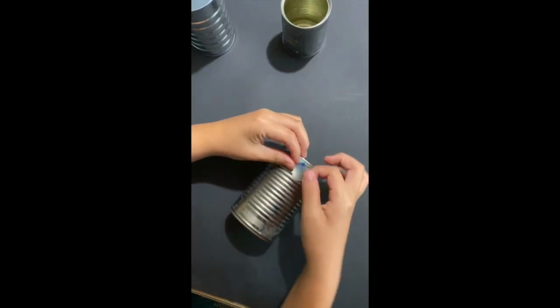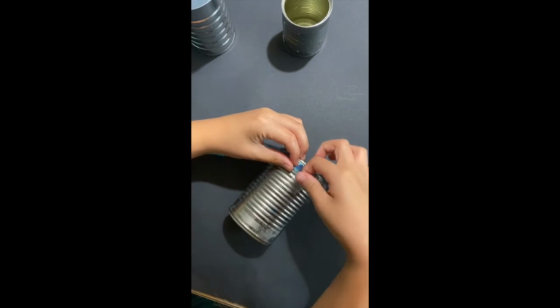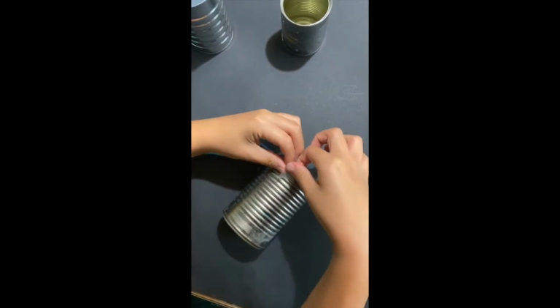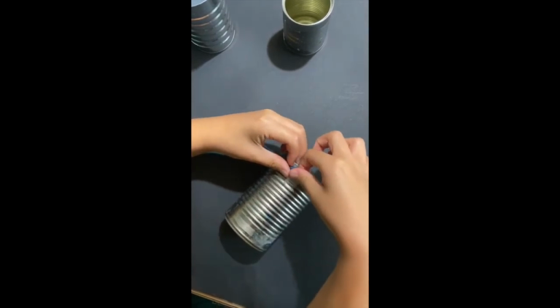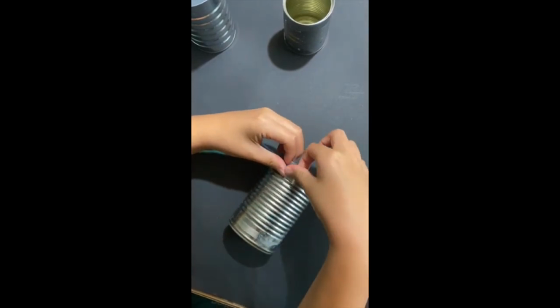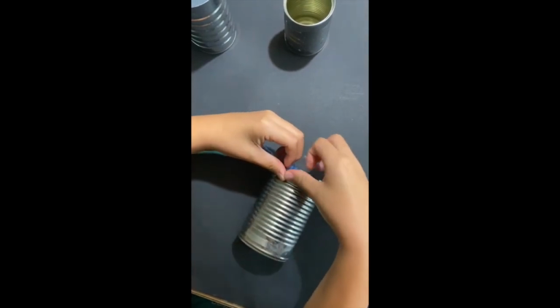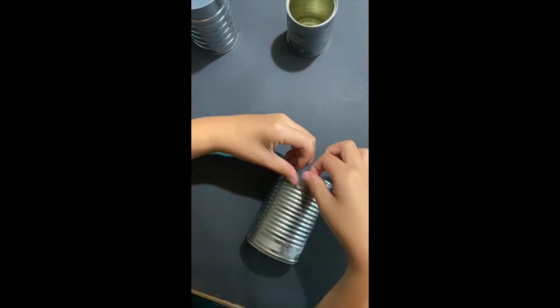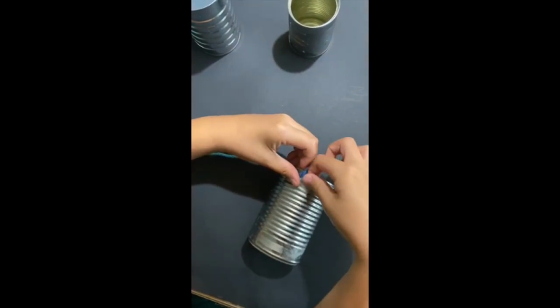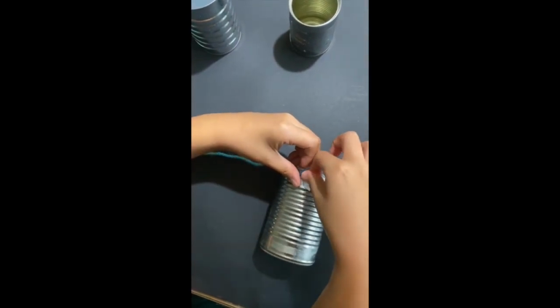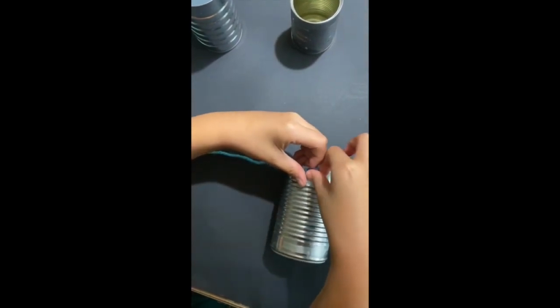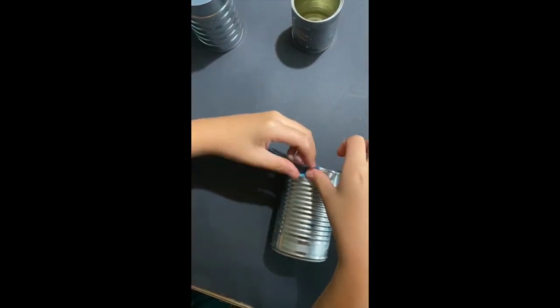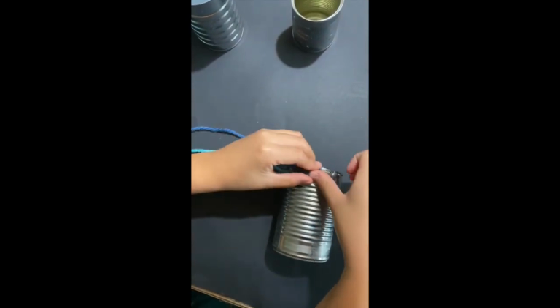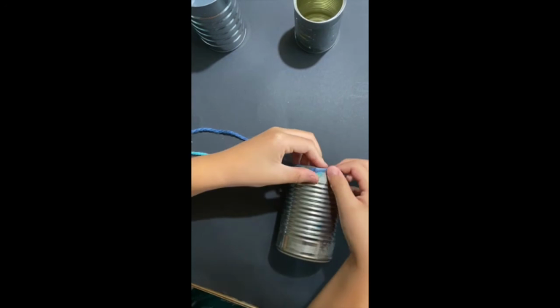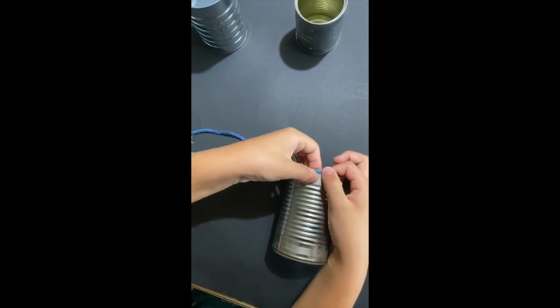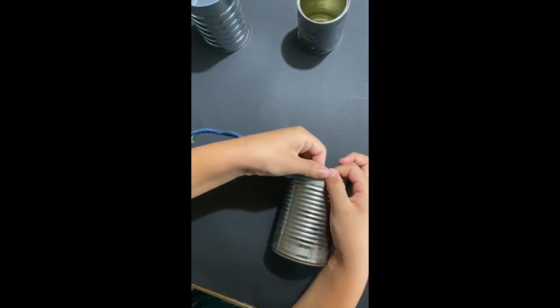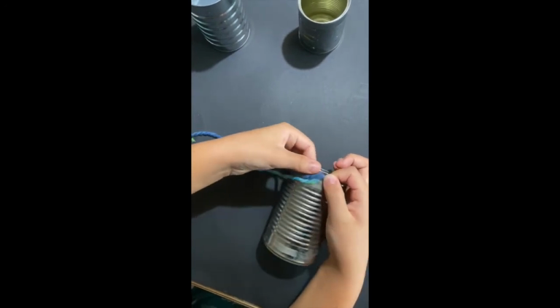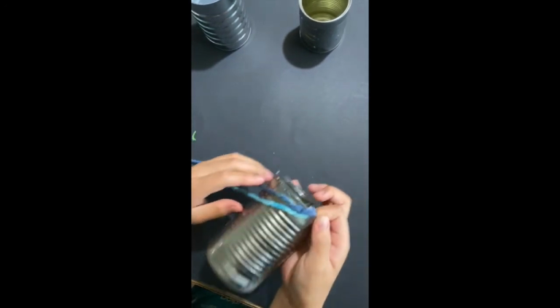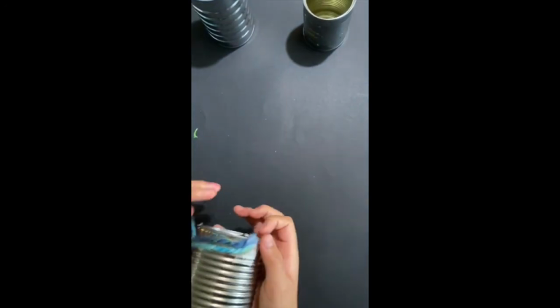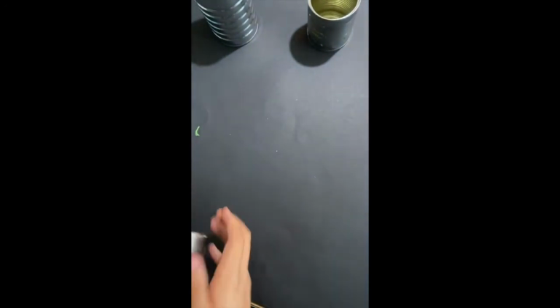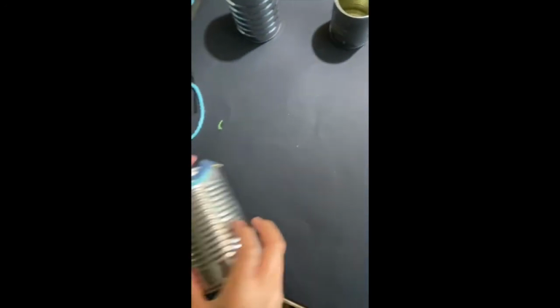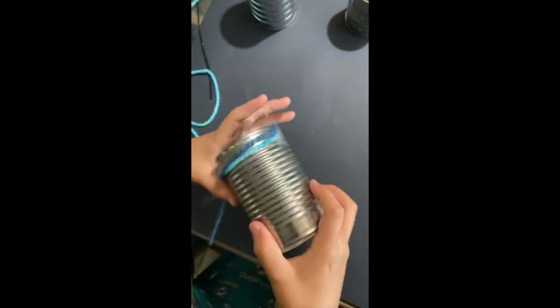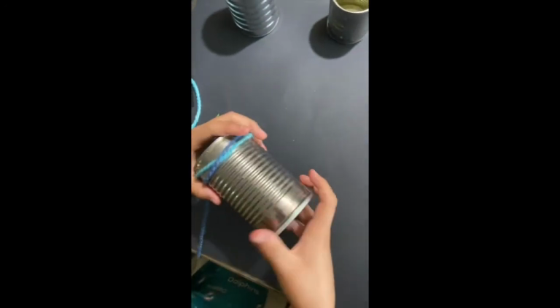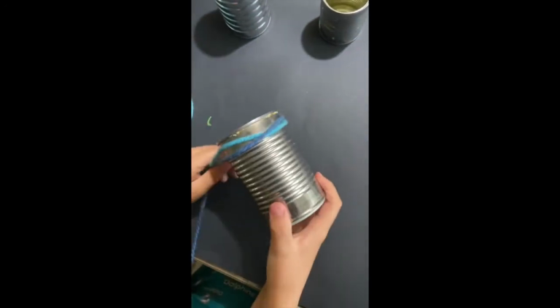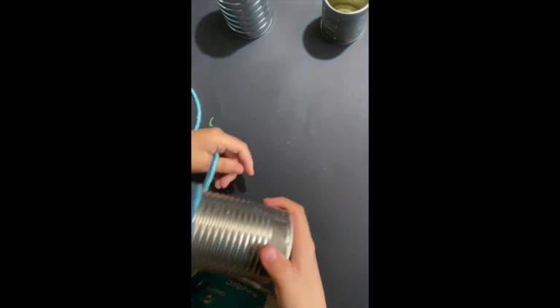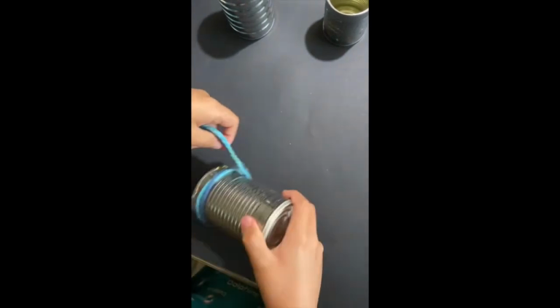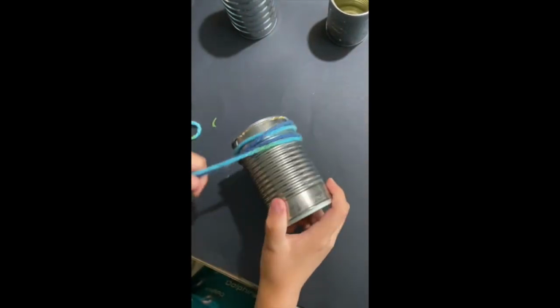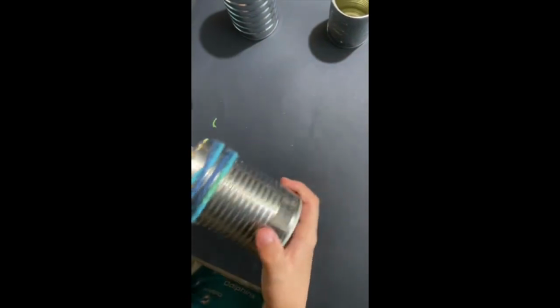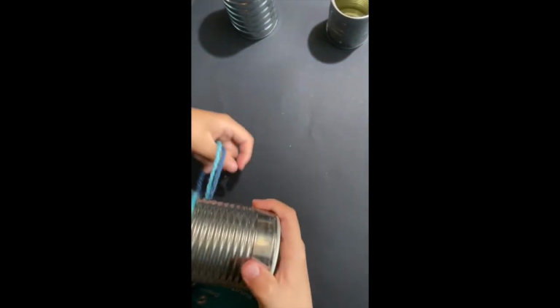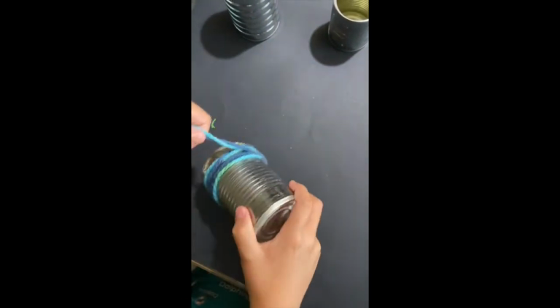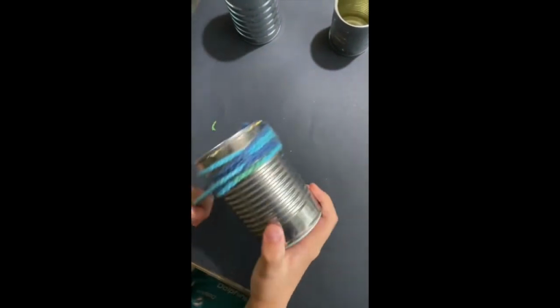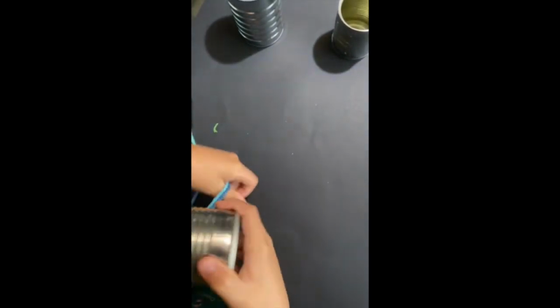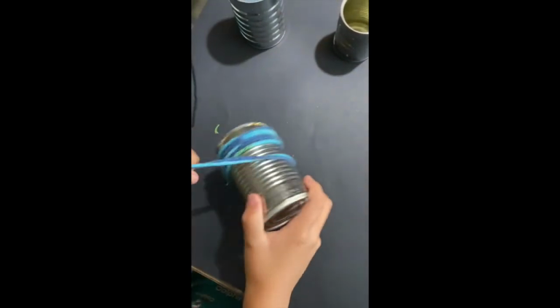Start by taping the end of the yarn to the can, then loop the yarn around the can. This is going to be the body of your owl.